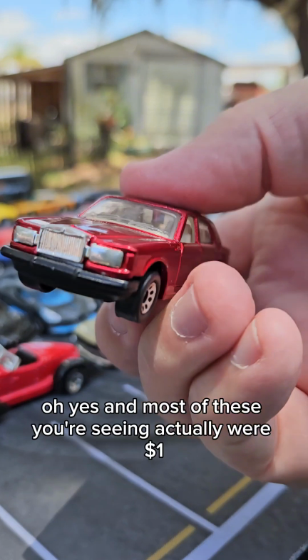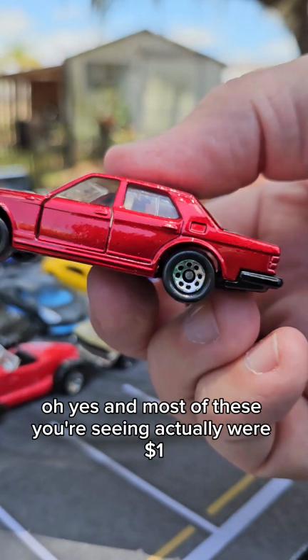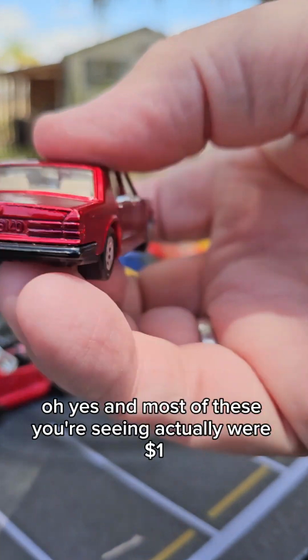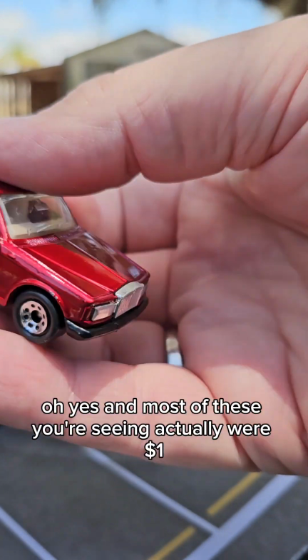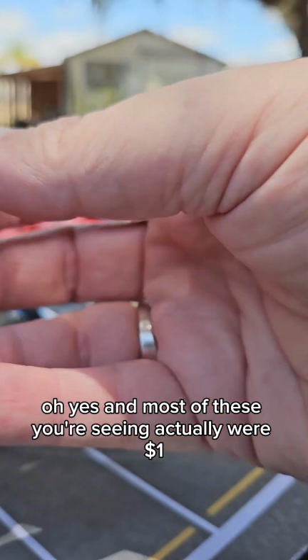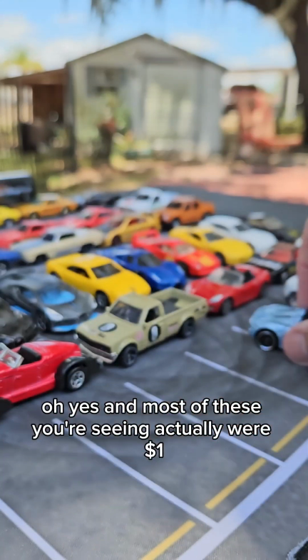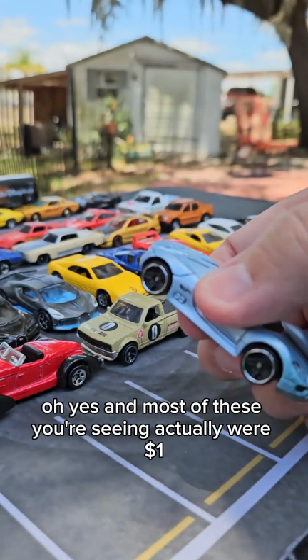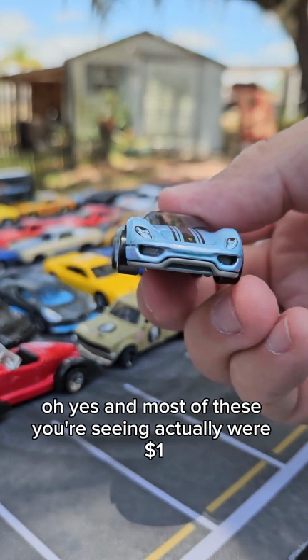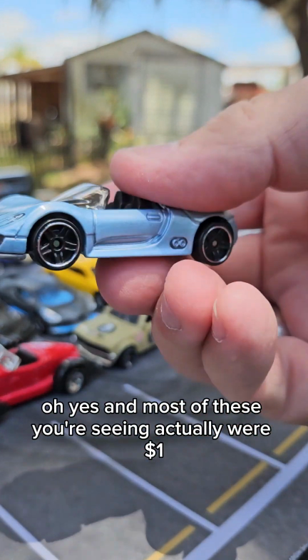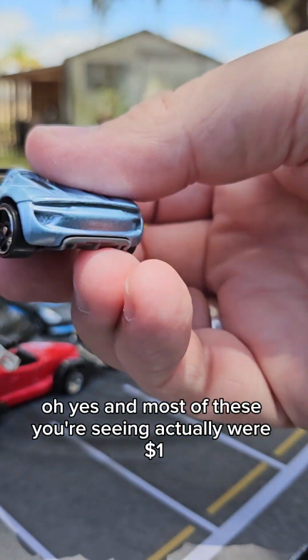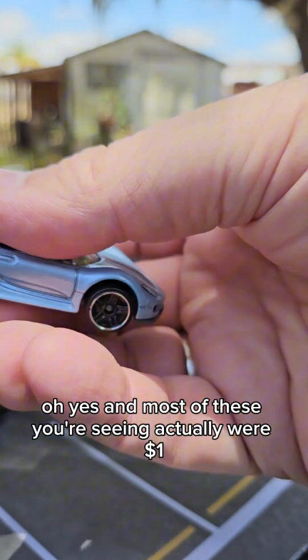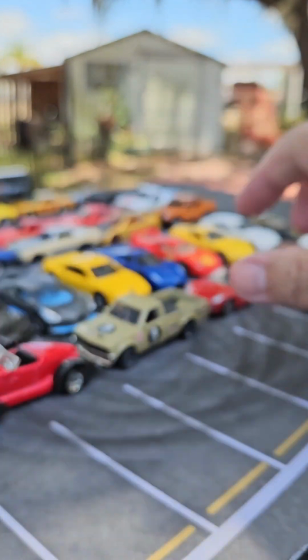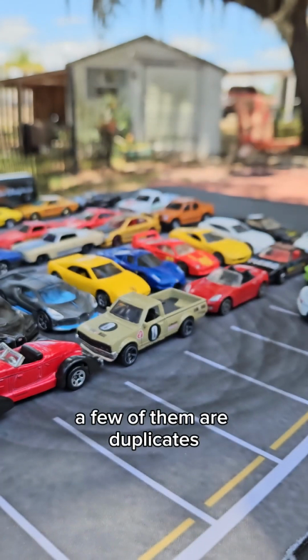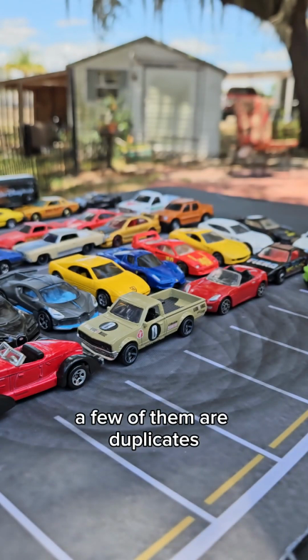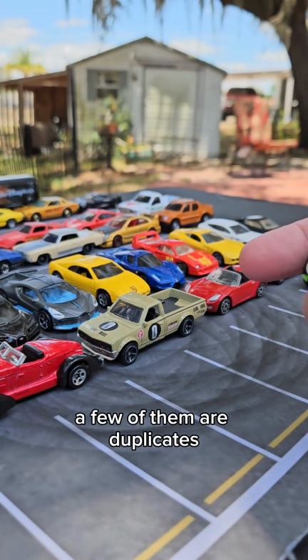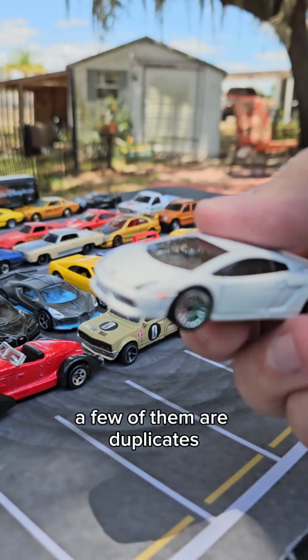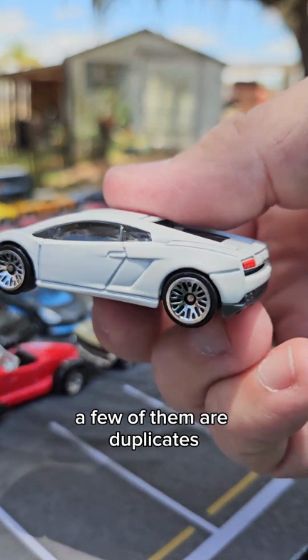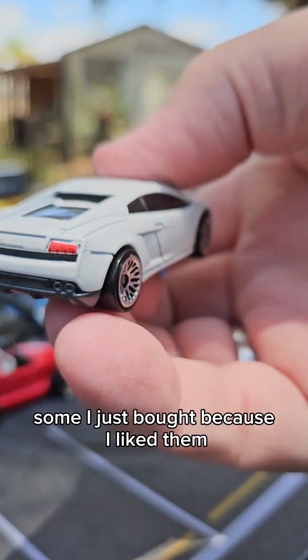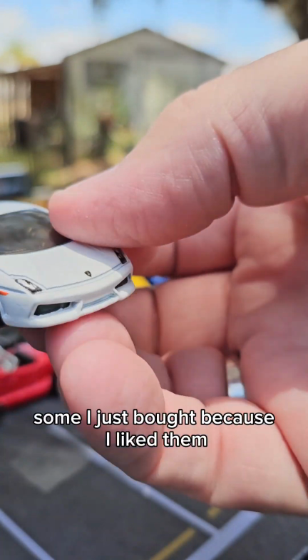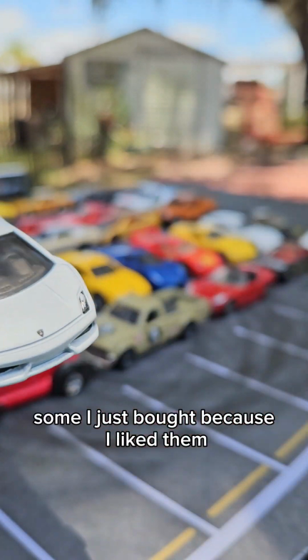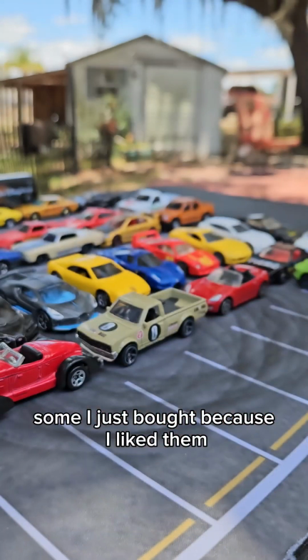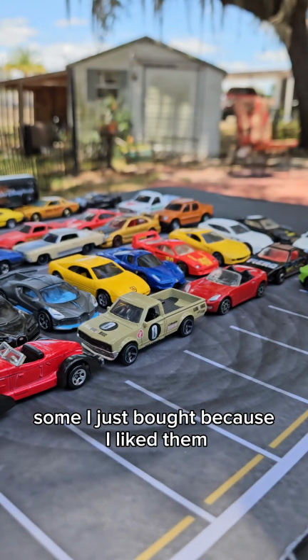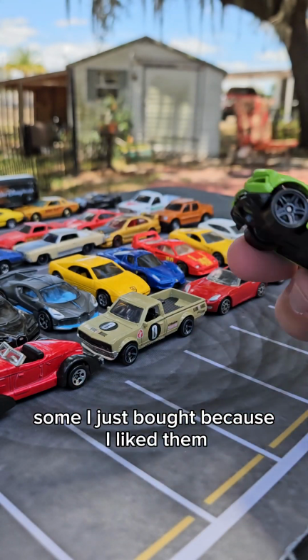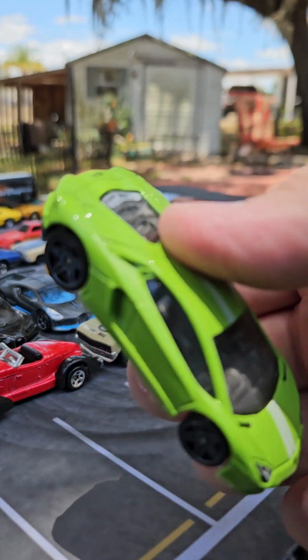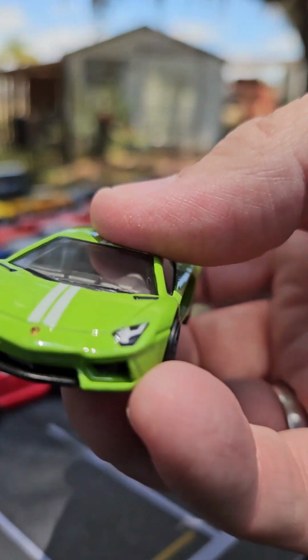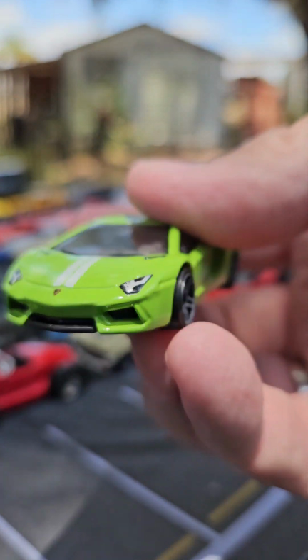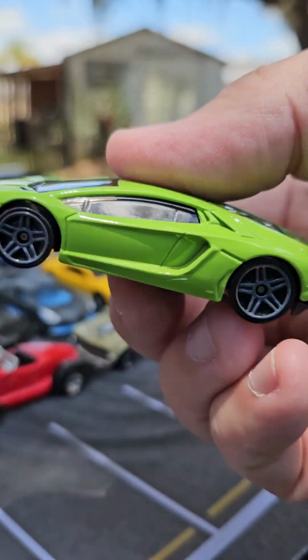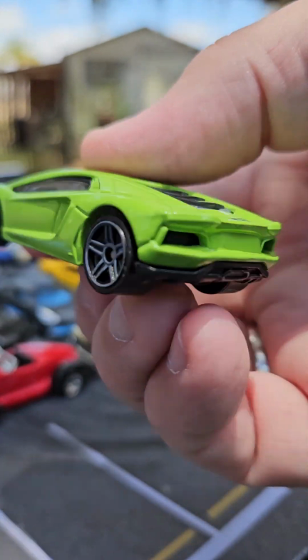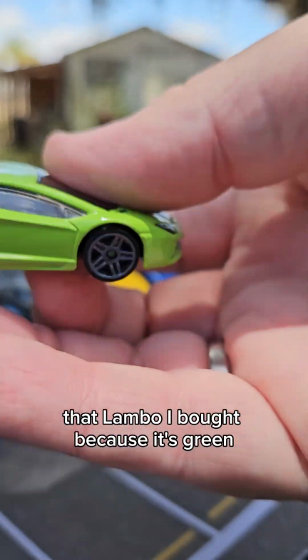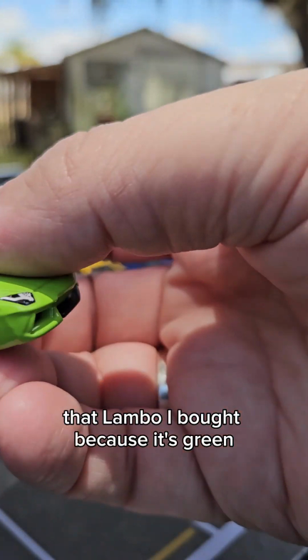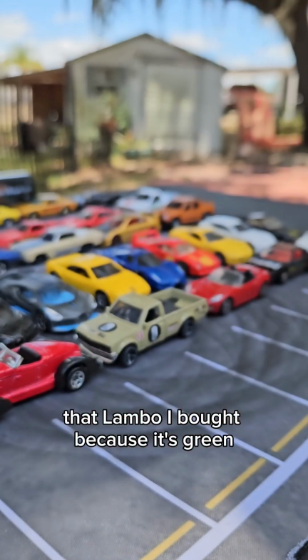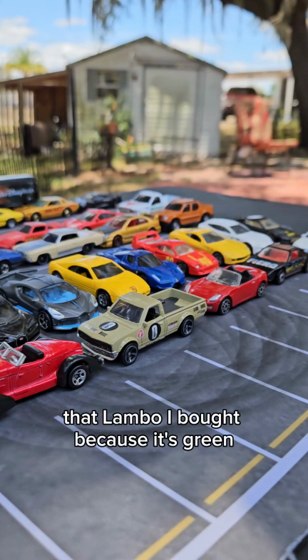Most of these you're seeing actually were a dollar. A few of them are duplicates. Some I just bought because I liked them. That Lambo I bought because it's green.